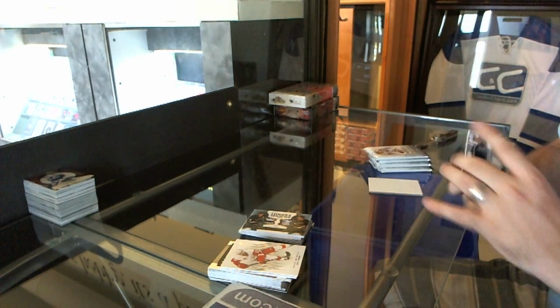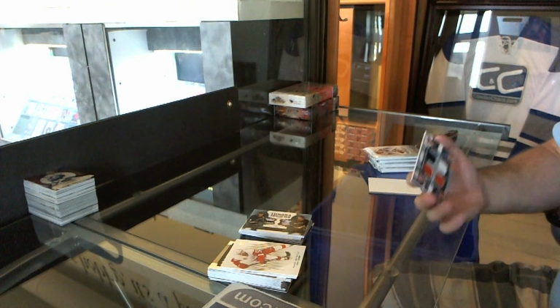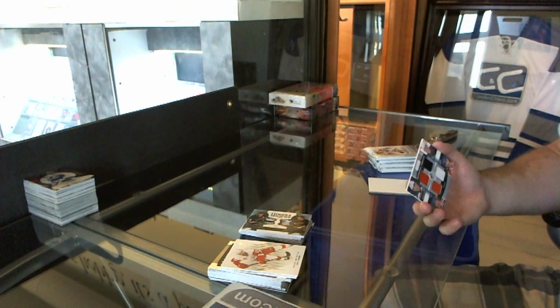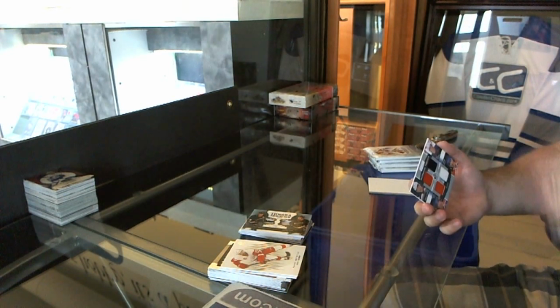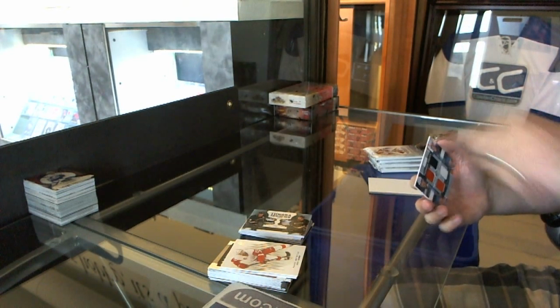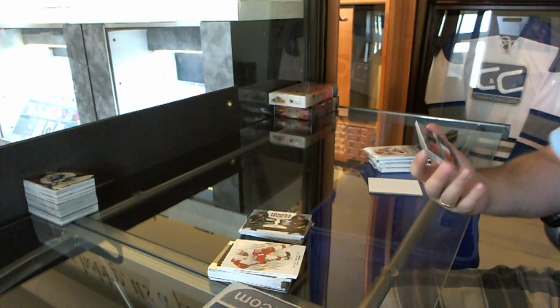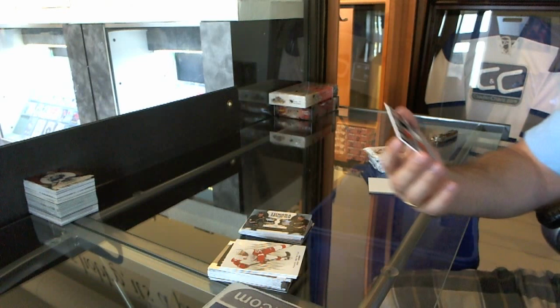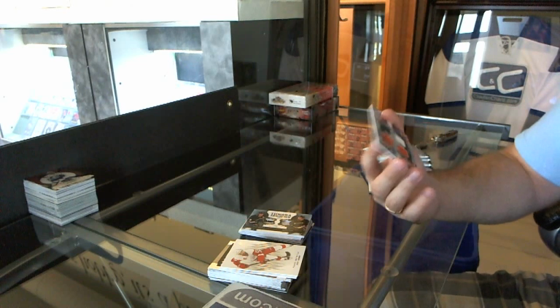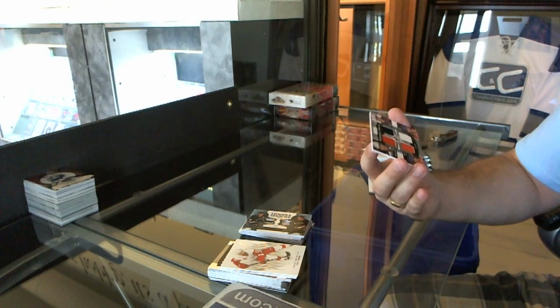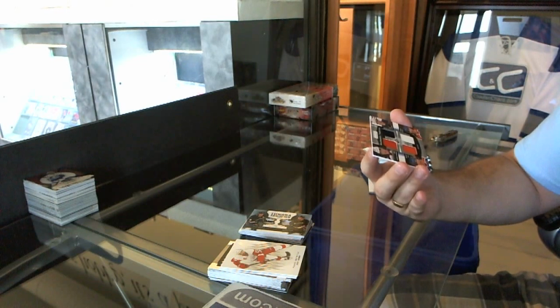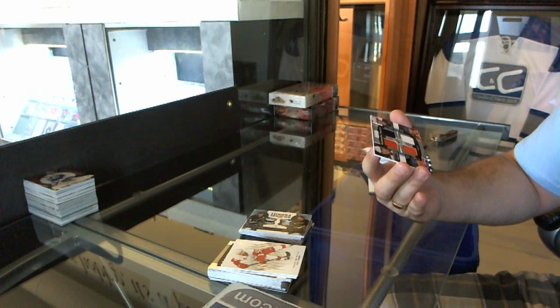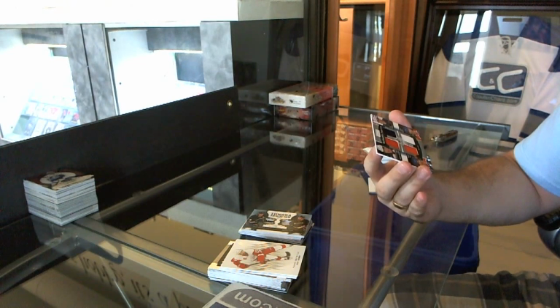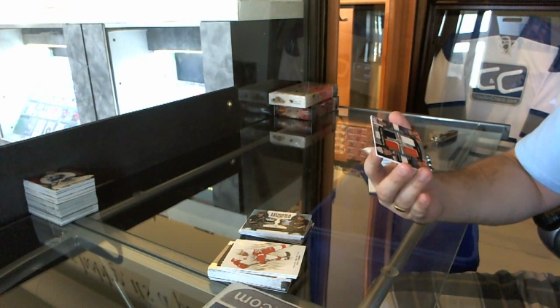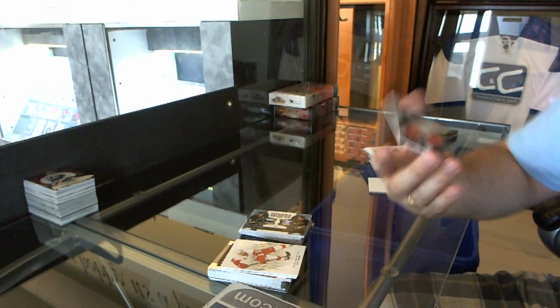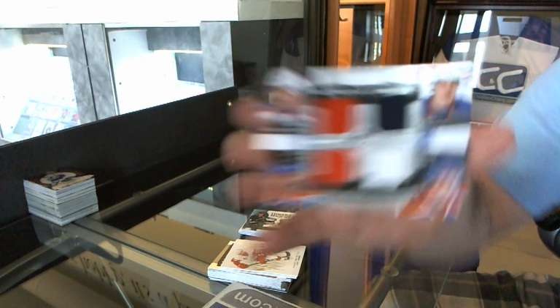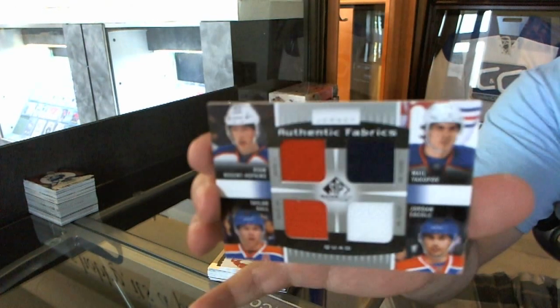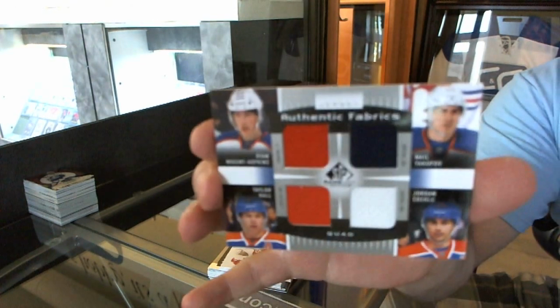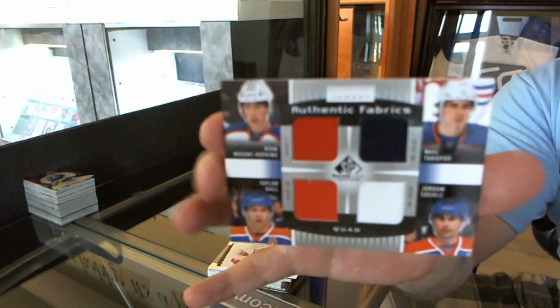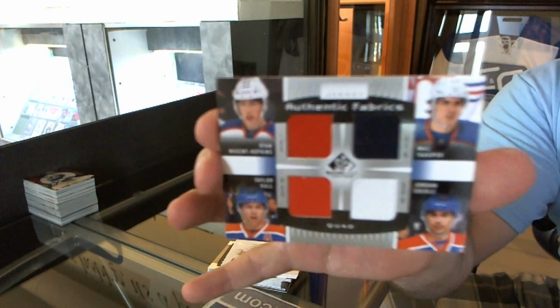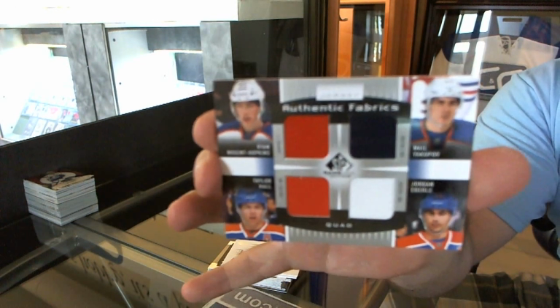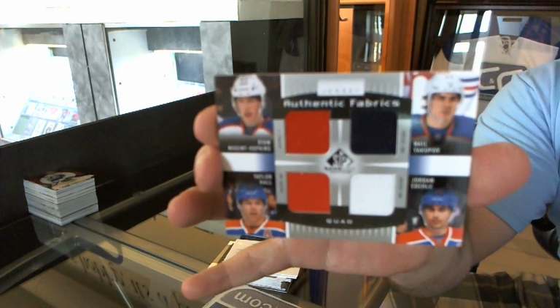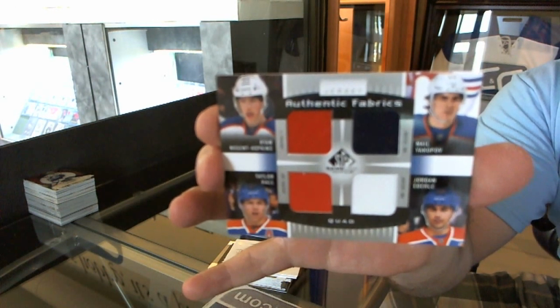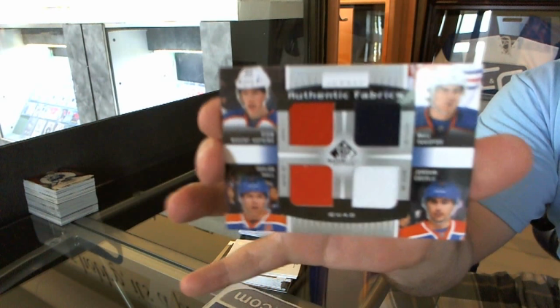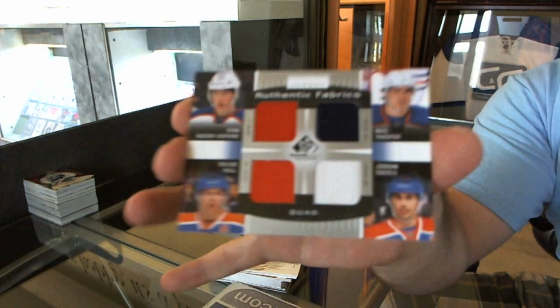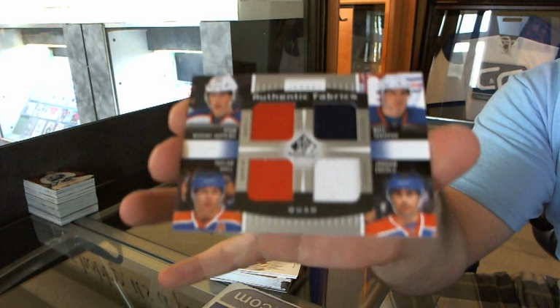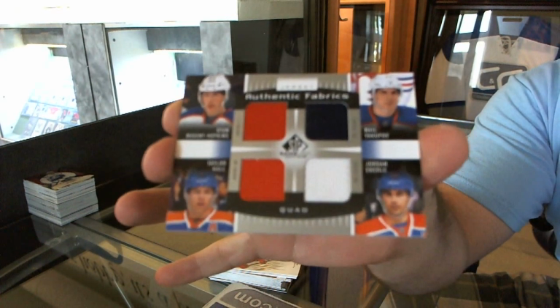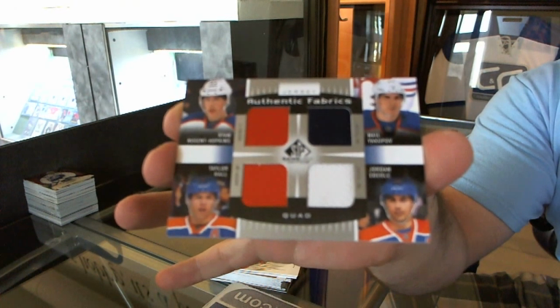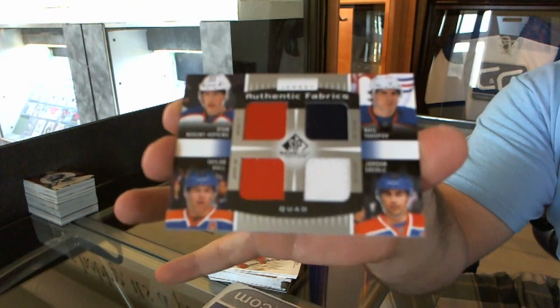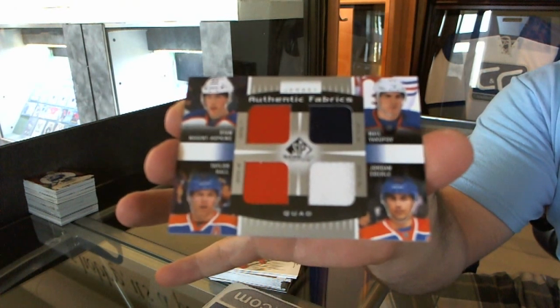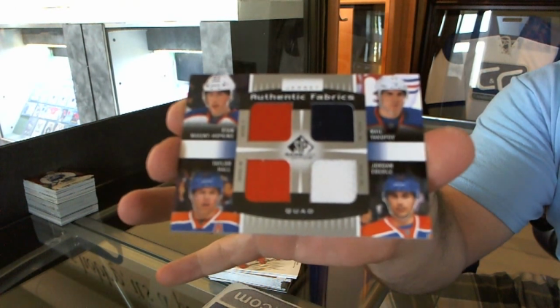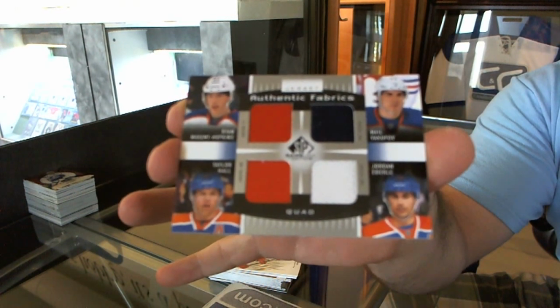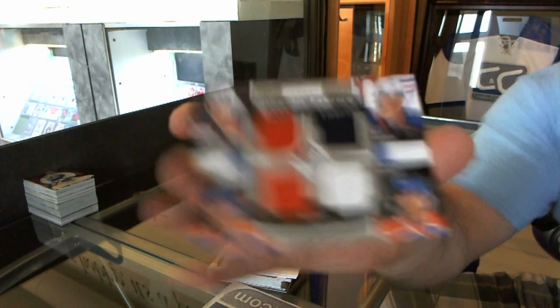We've got a quad jersey for the Edmonton Oilers of Taylor Hall, Nail Yakupov, Ryan Nugent-Hopkins, and Jordan Eberle.